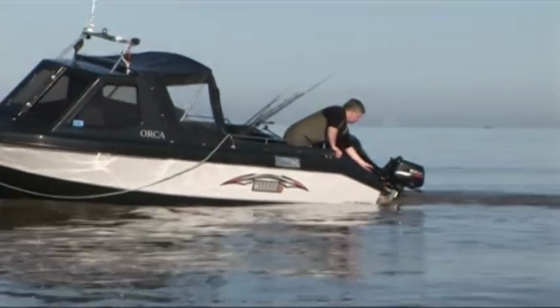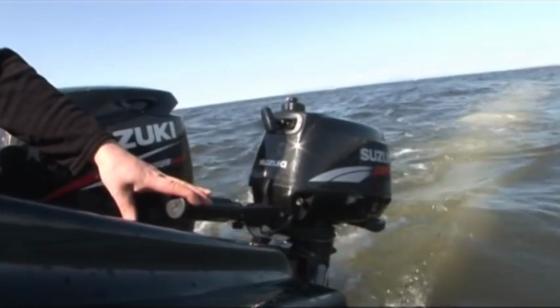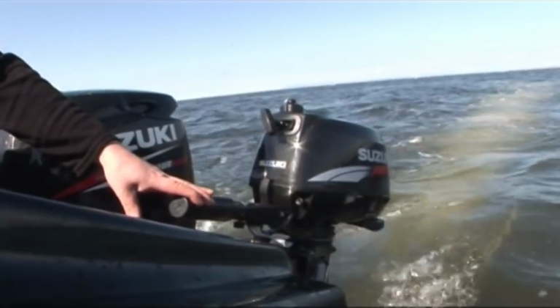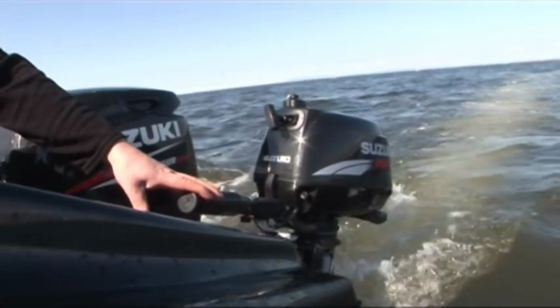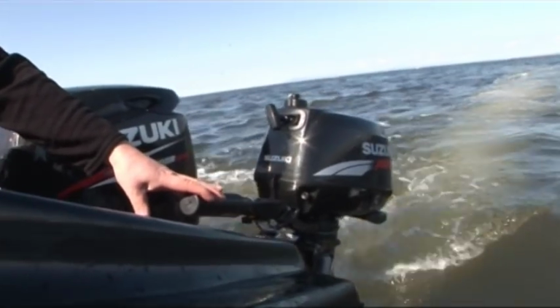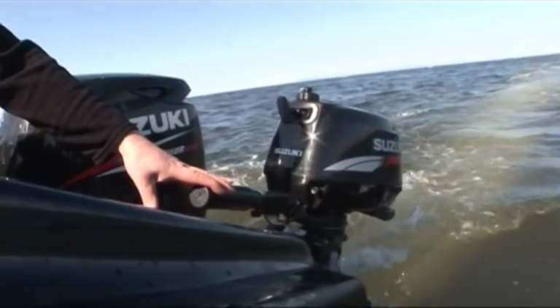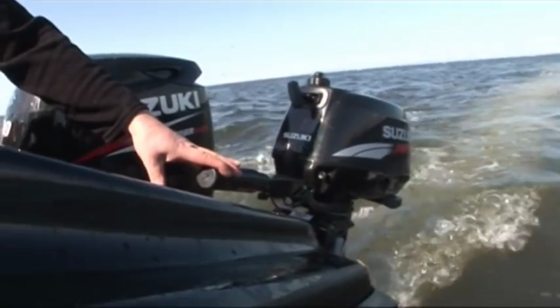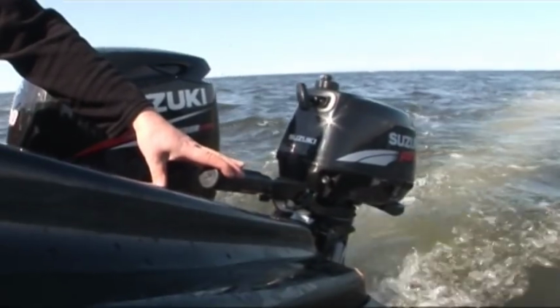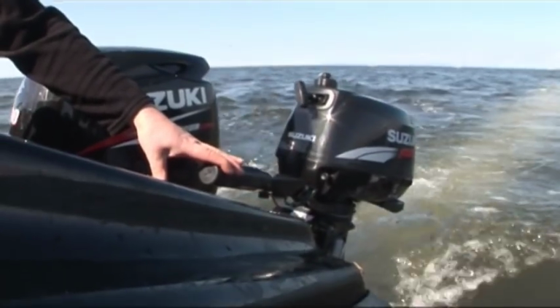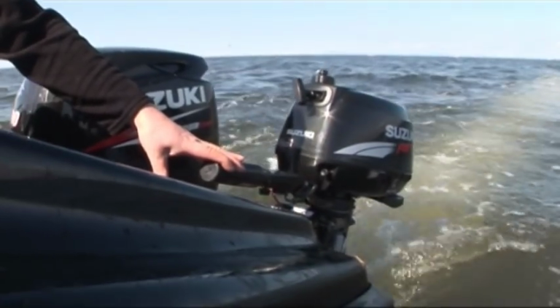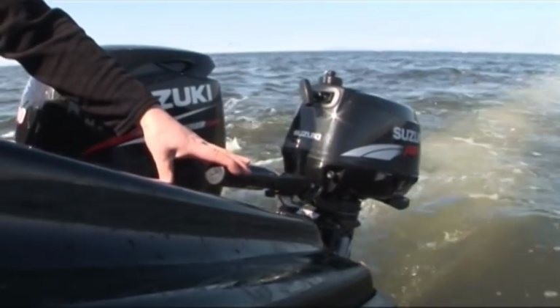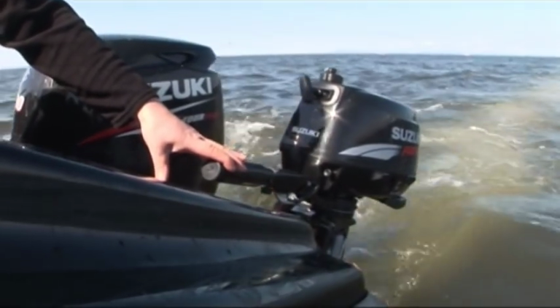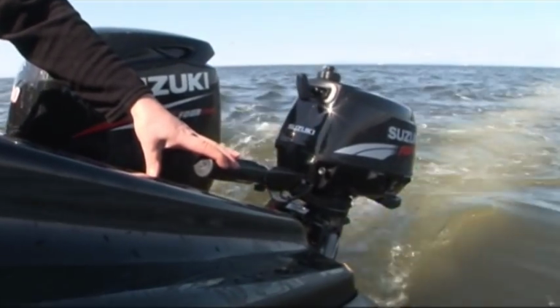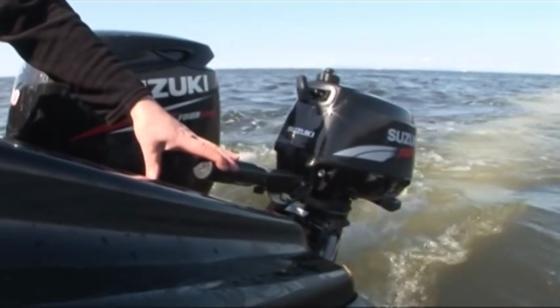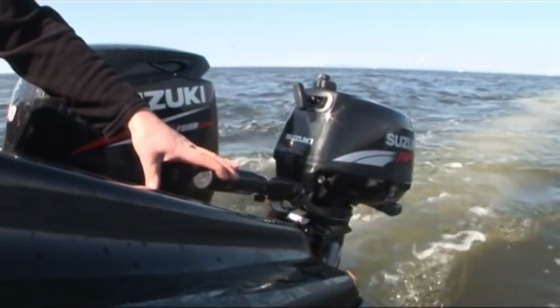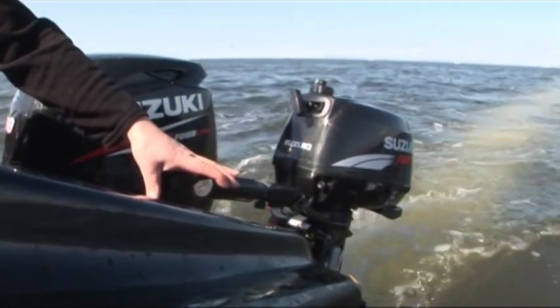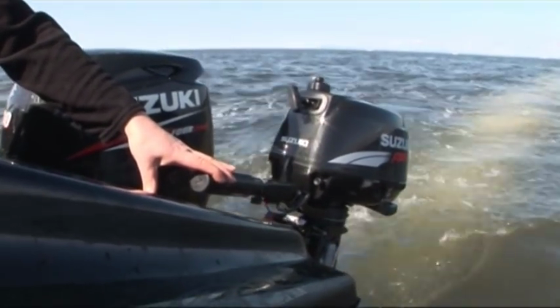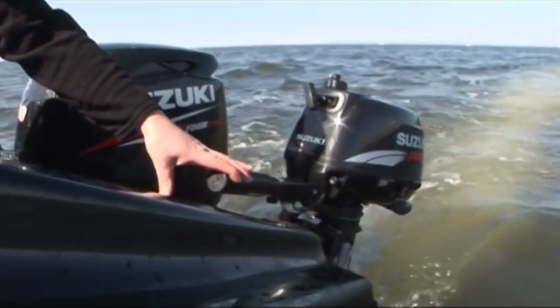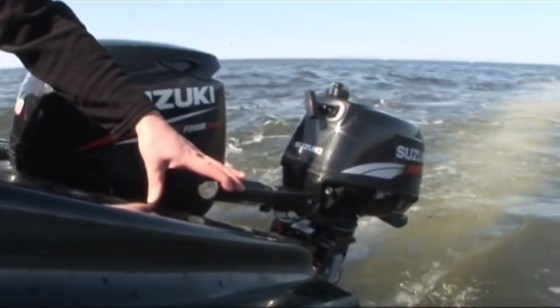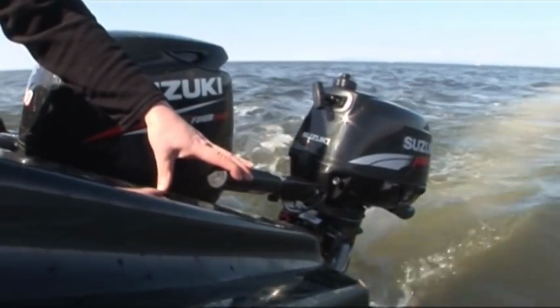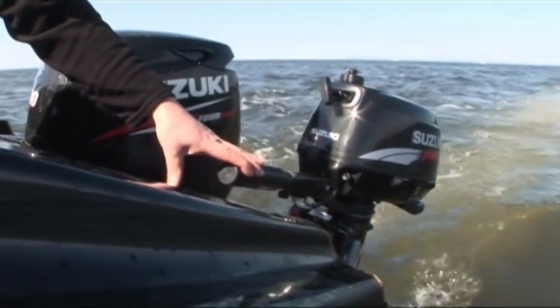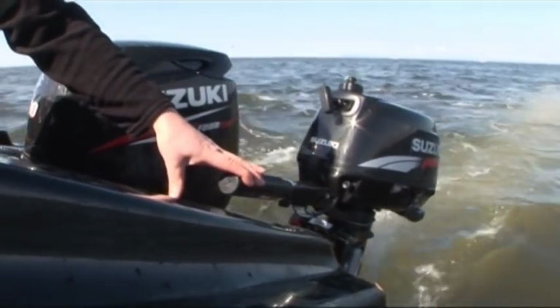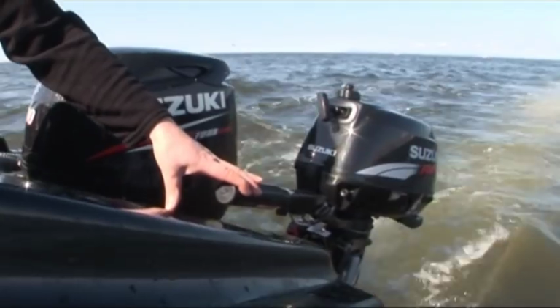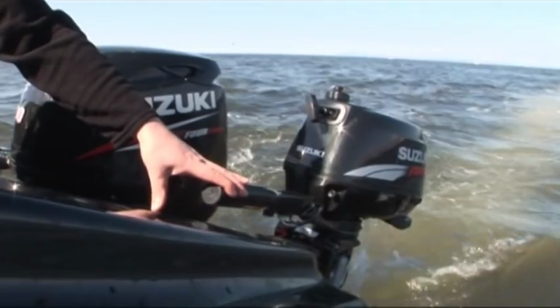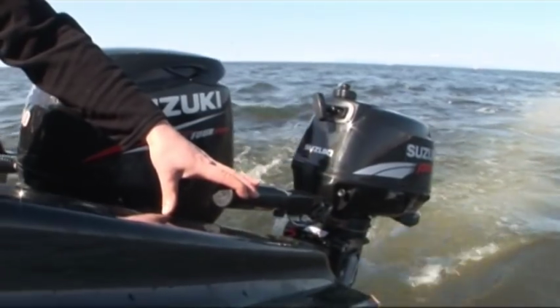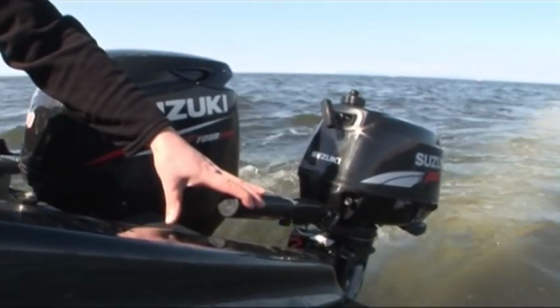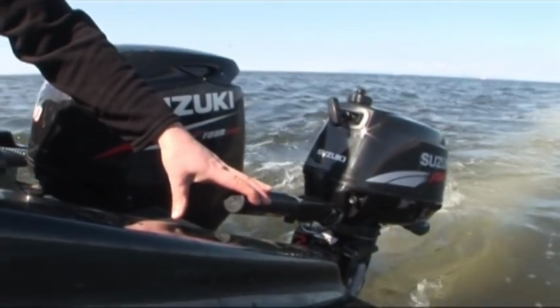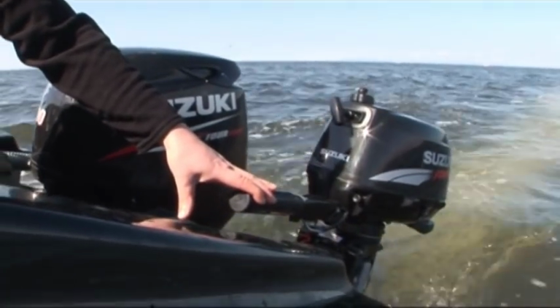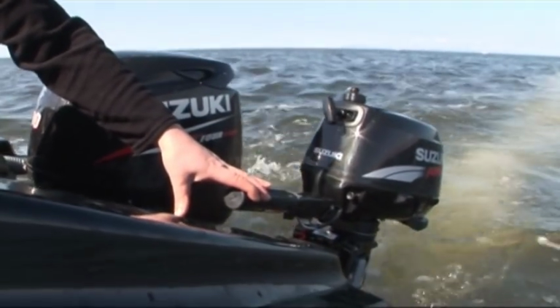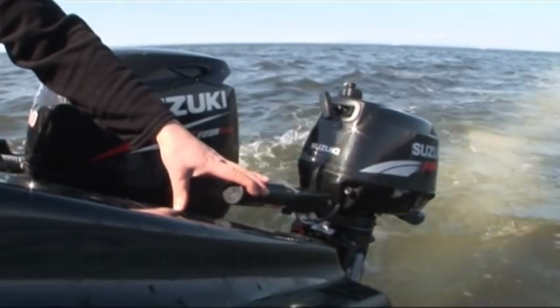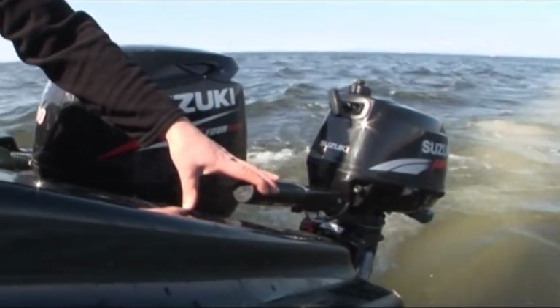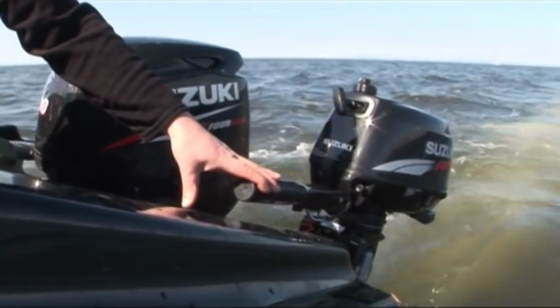To demonstrate this, here we're putting the Suzuki DF4 through its paces on the back of our Warrior 170, which has a quoted trailing weight of 1,300 kilos.